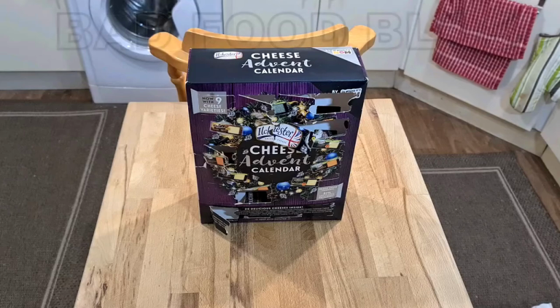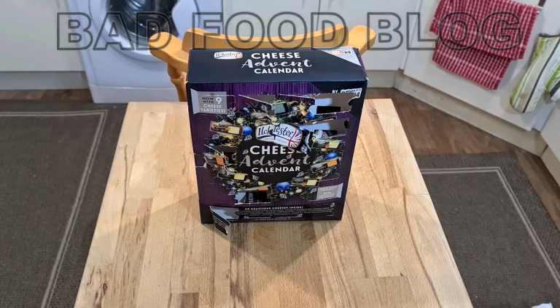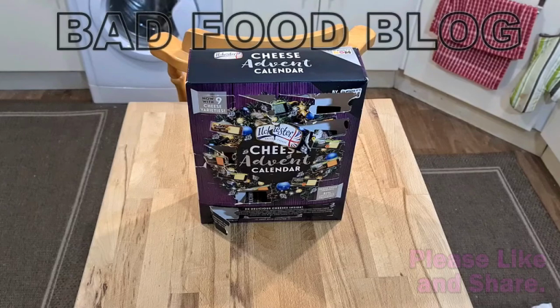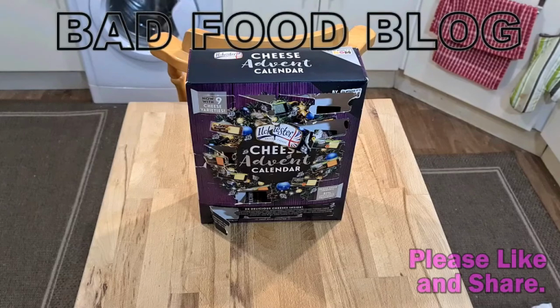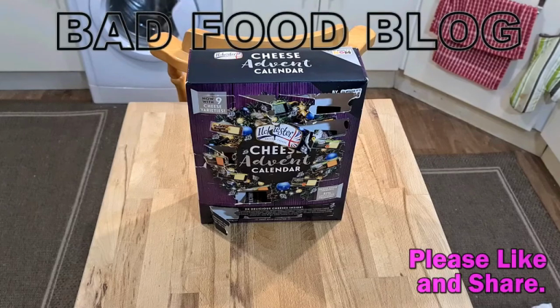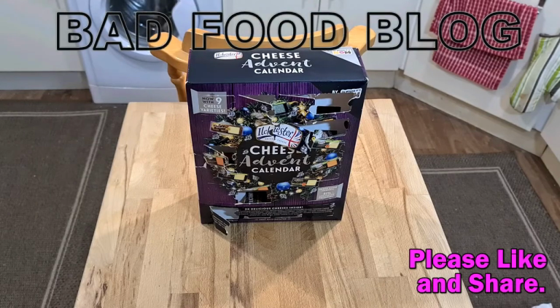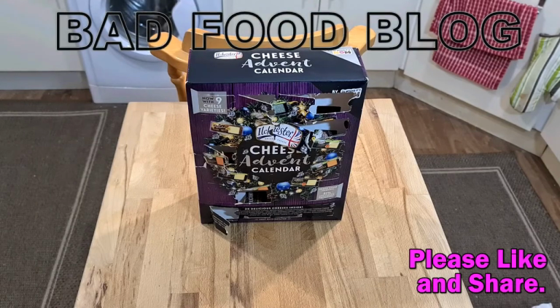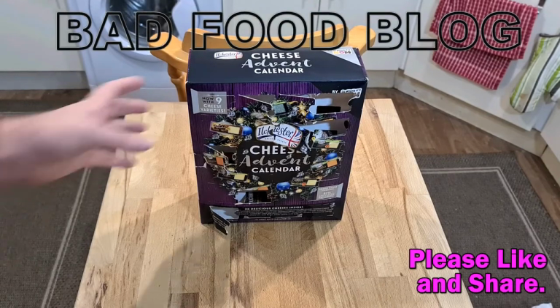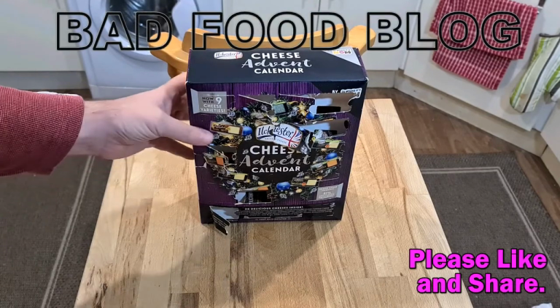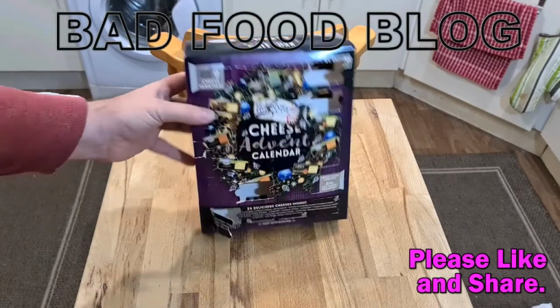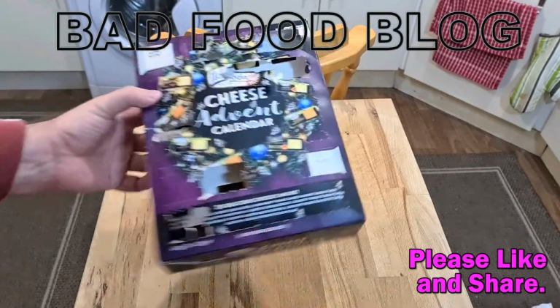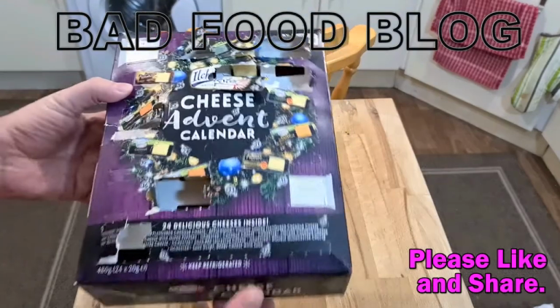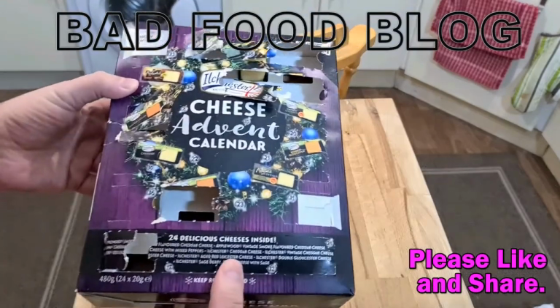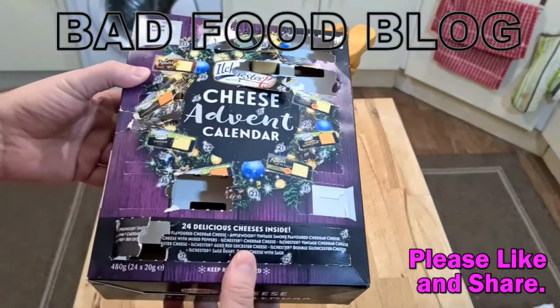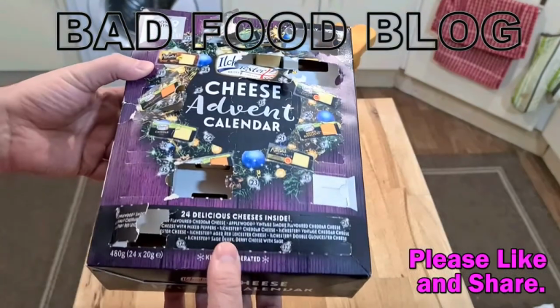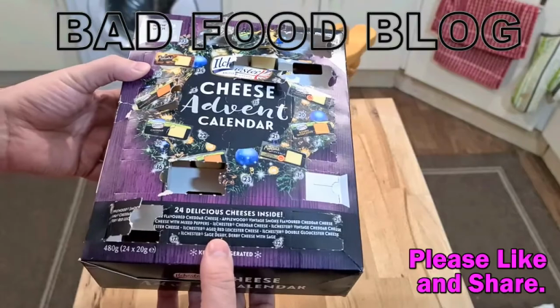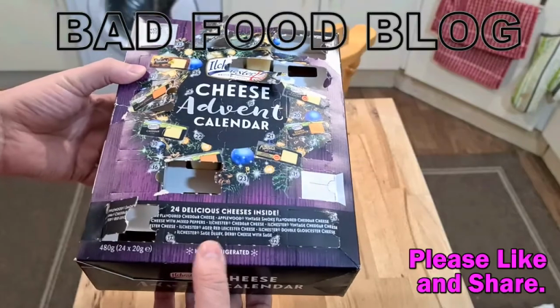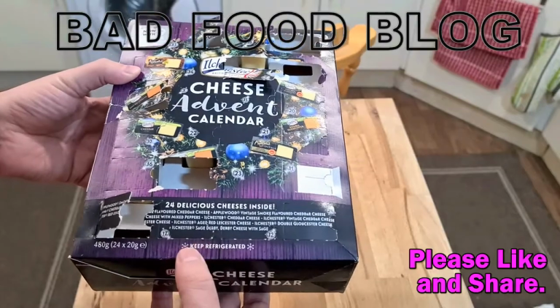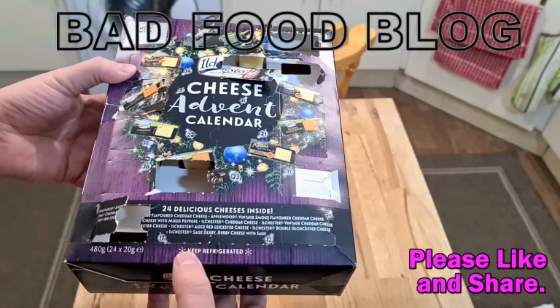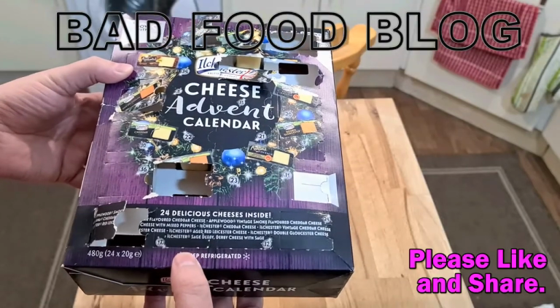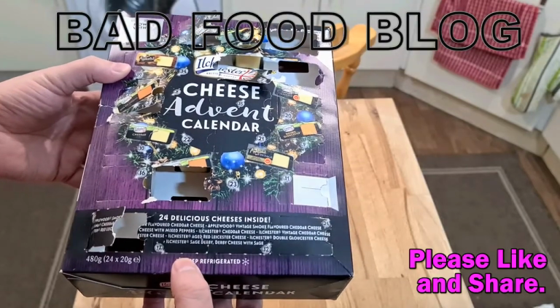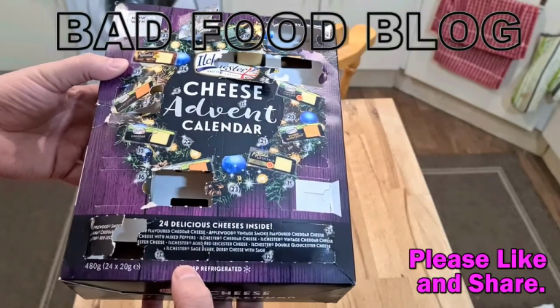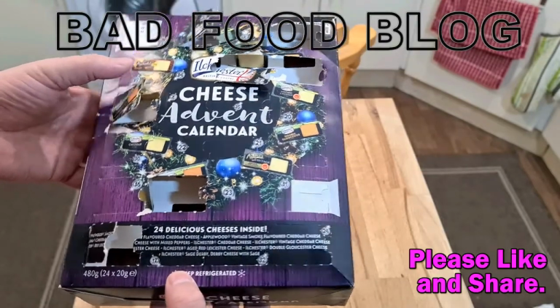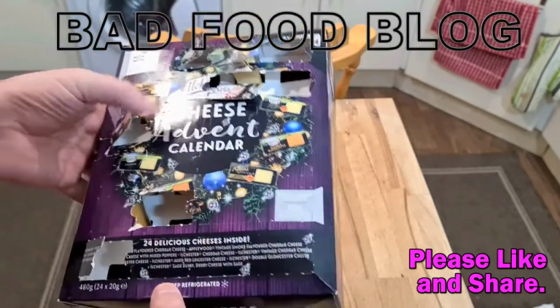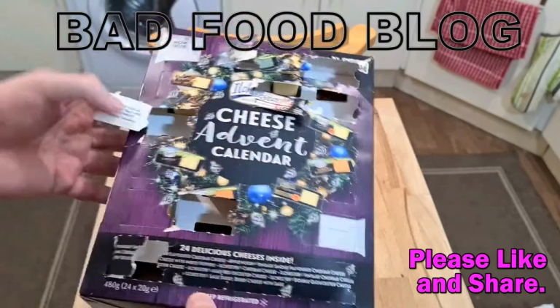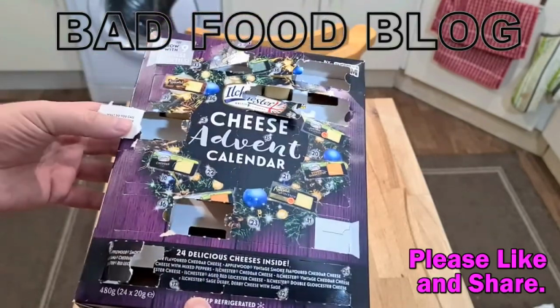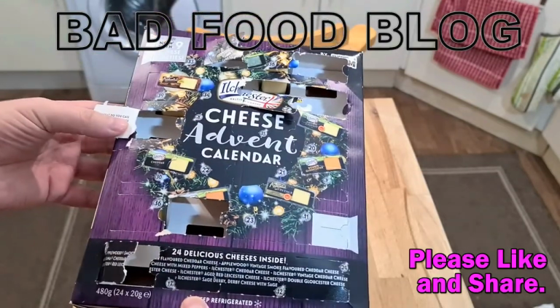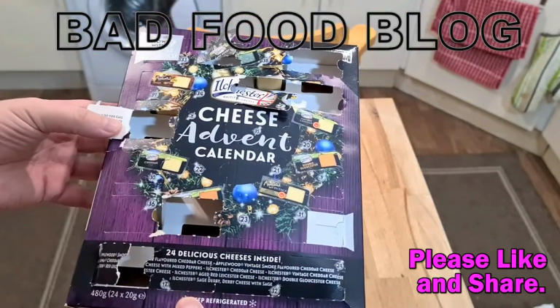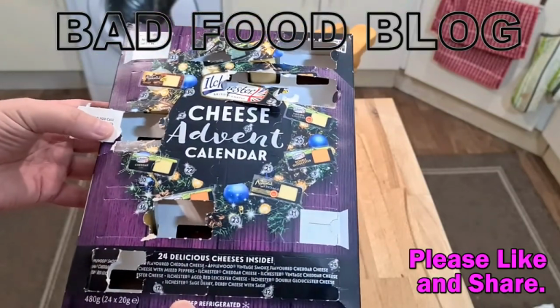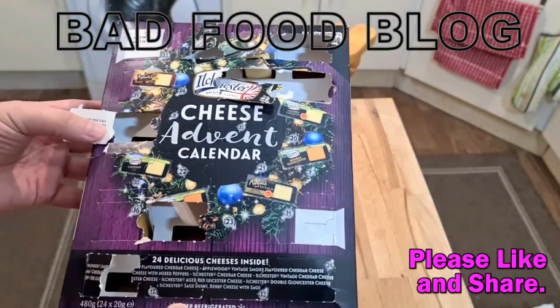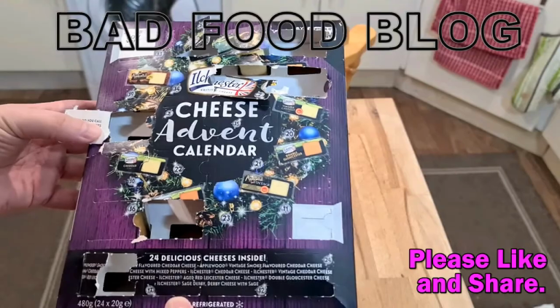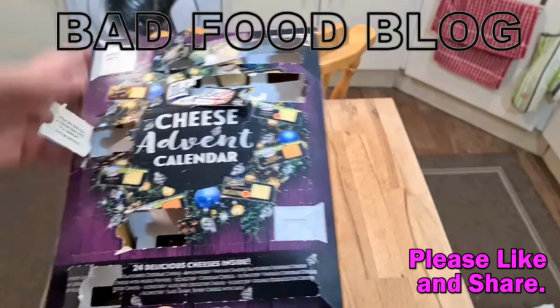Welcome to Bad Food Blog, and here we go again with the cheese calendar. I've got to open doors eight and nine if I haven't opened them already in my stupidity.